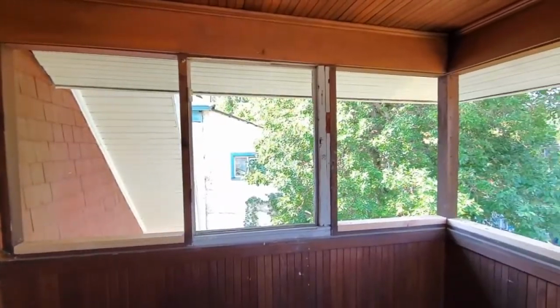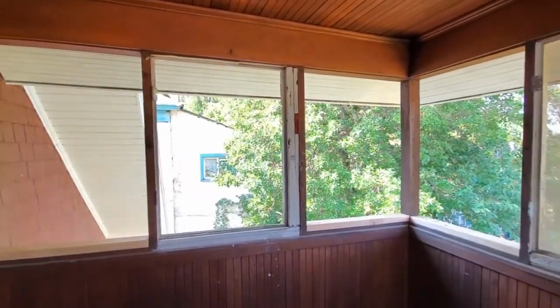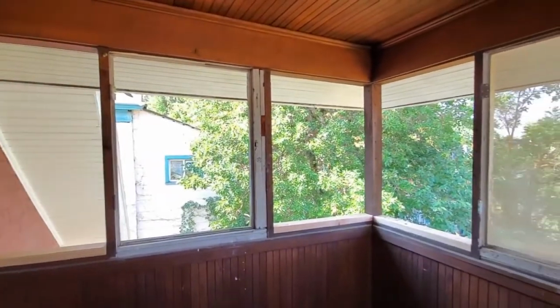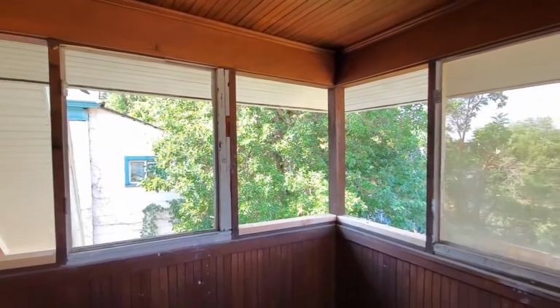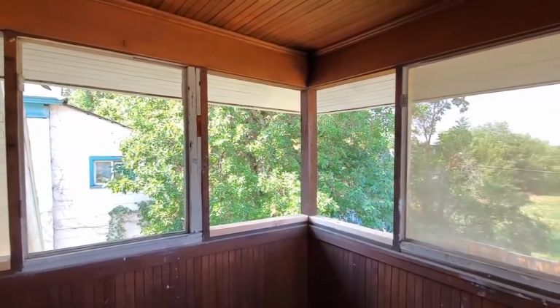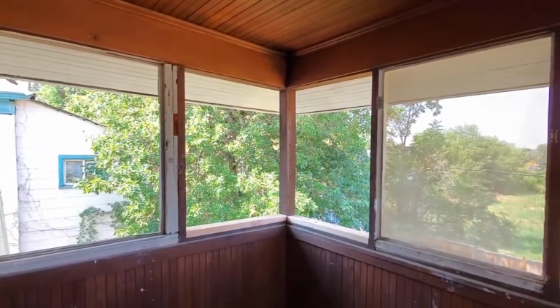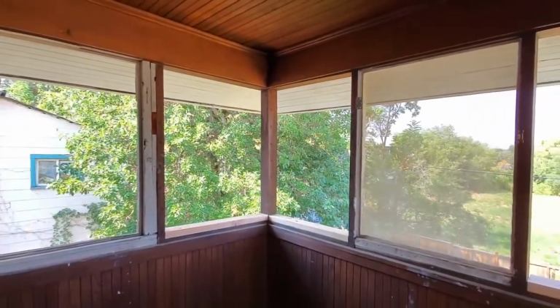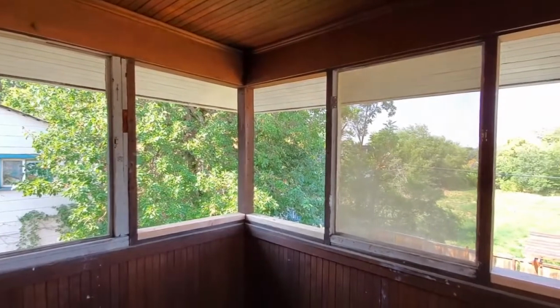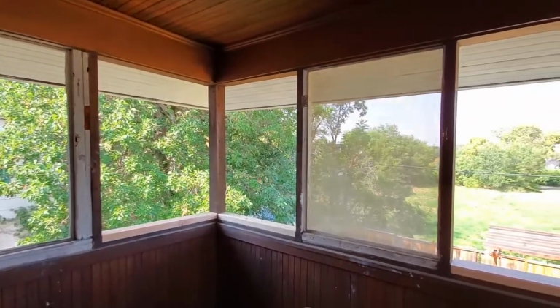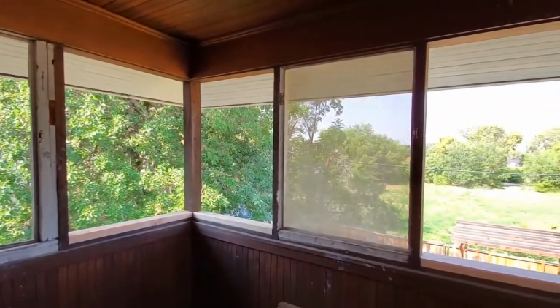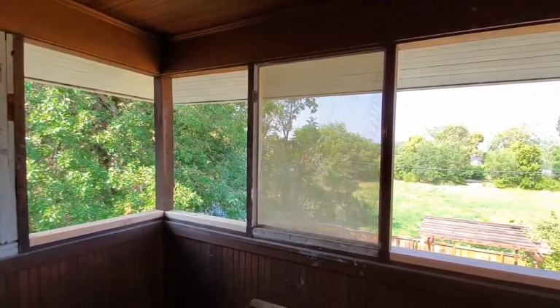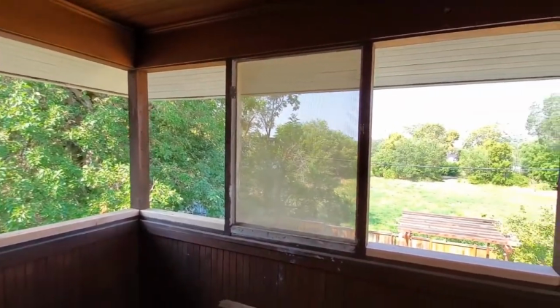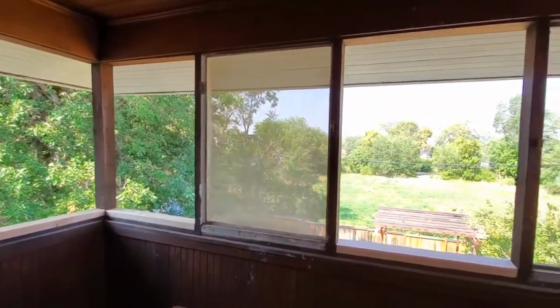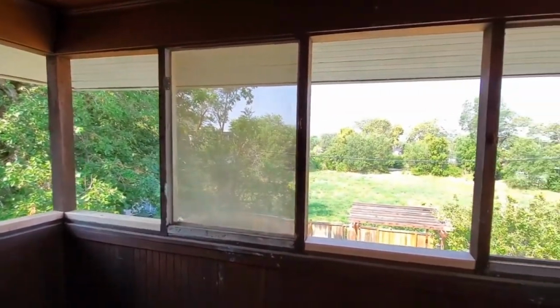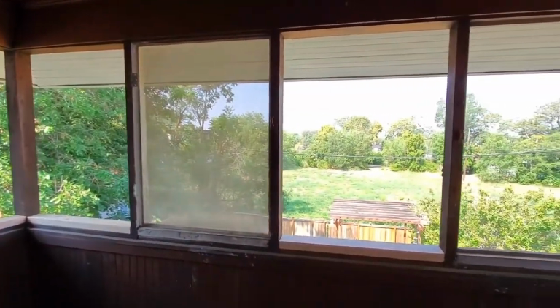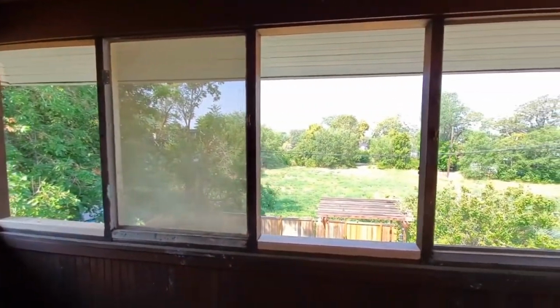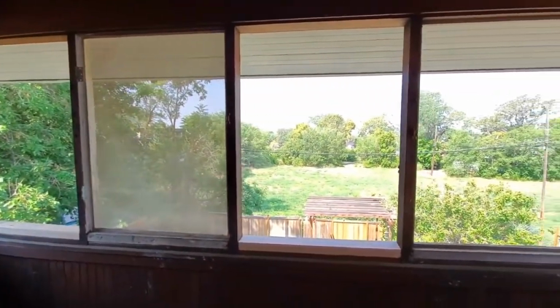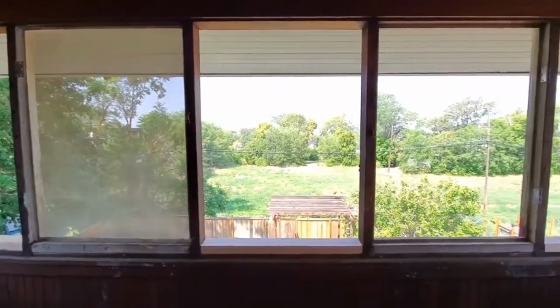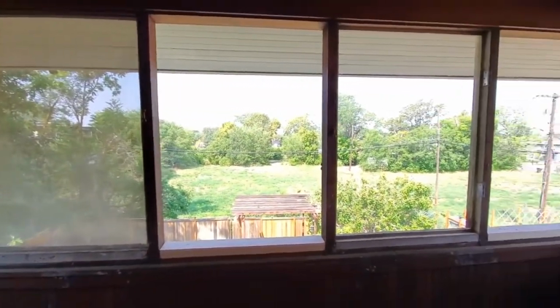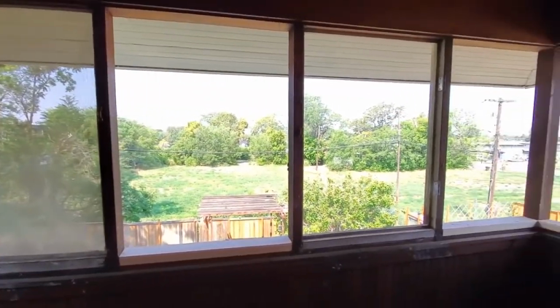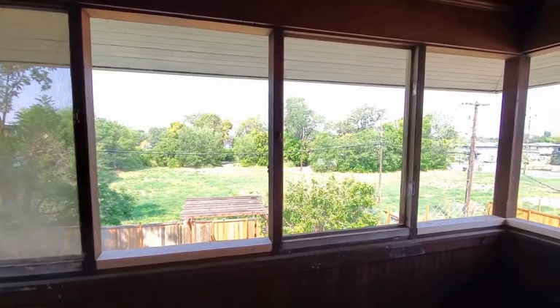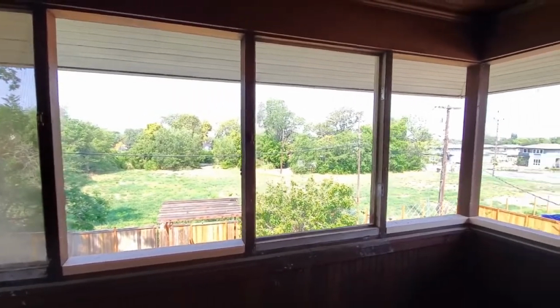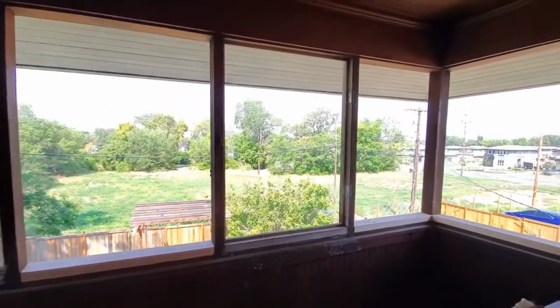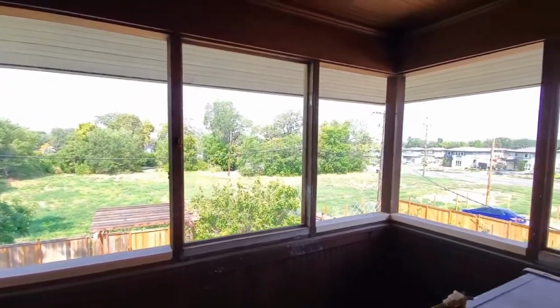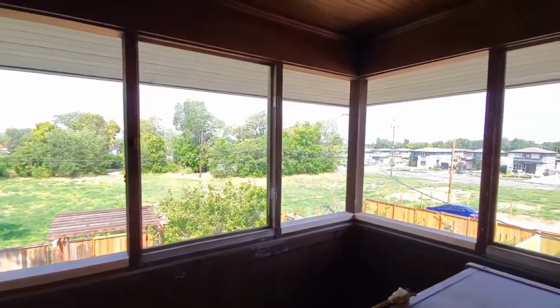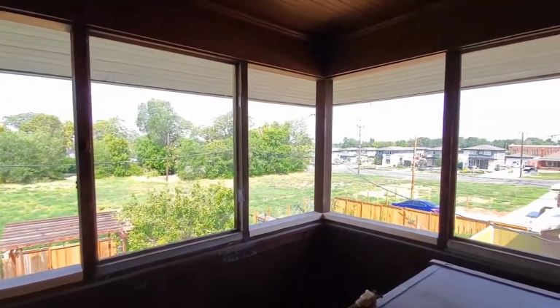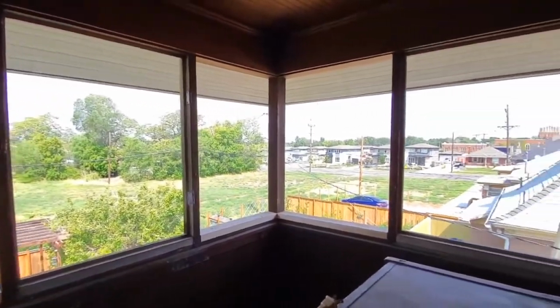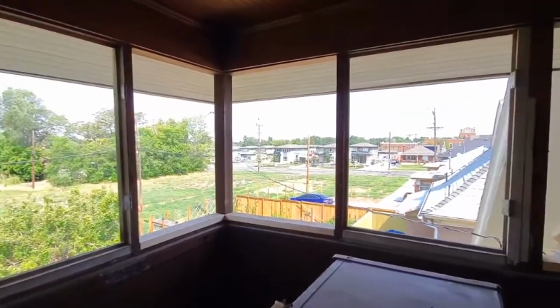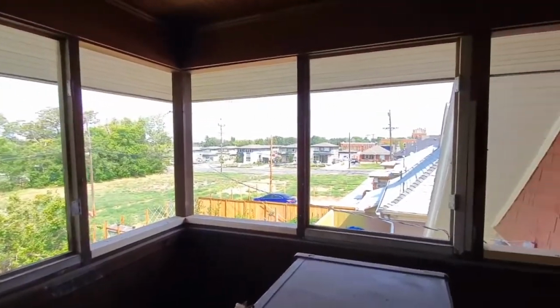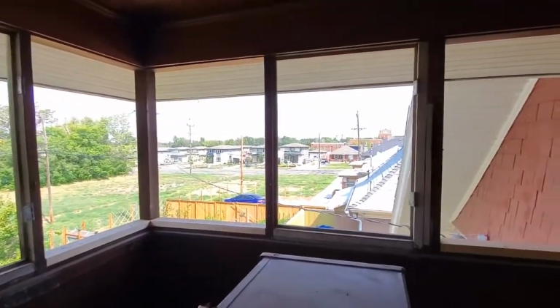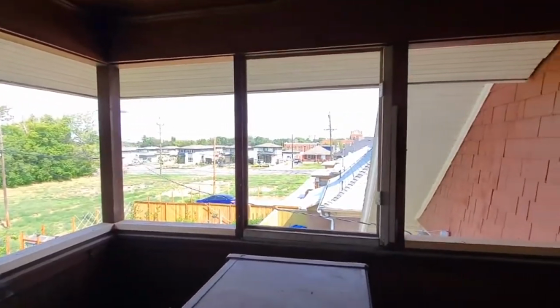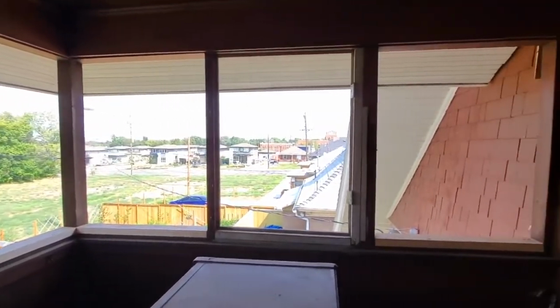As you can see here, the girls did a great job. The space is much lighter and the views from this space are amazing. Be sure to check out the next episode where we show you all the millwork that went into making this project come together.